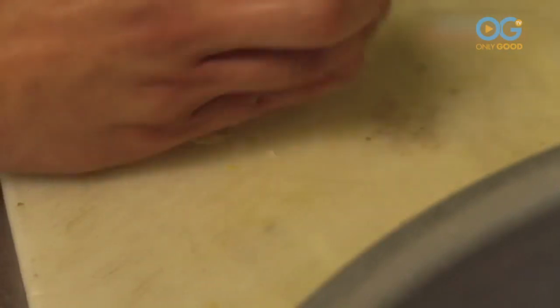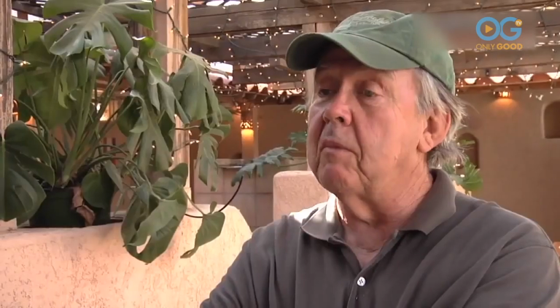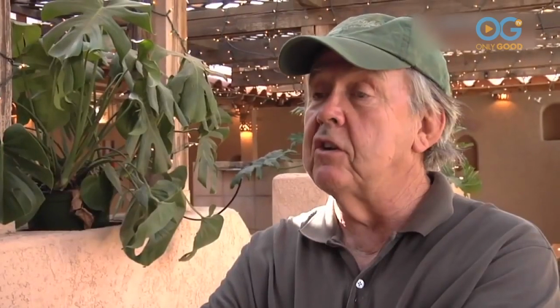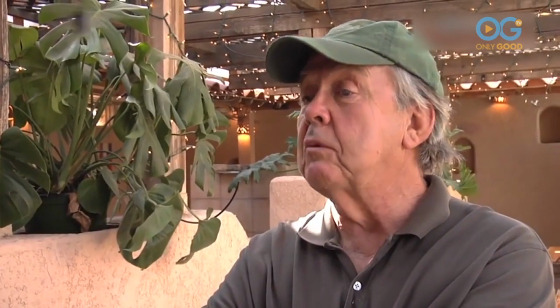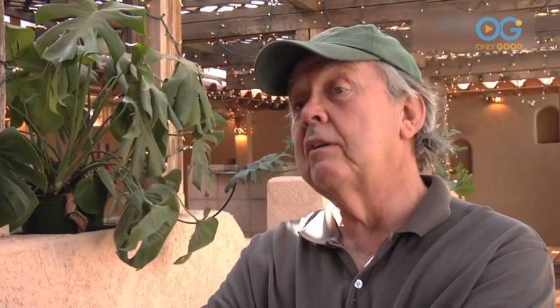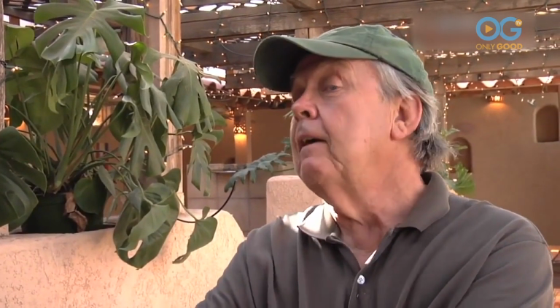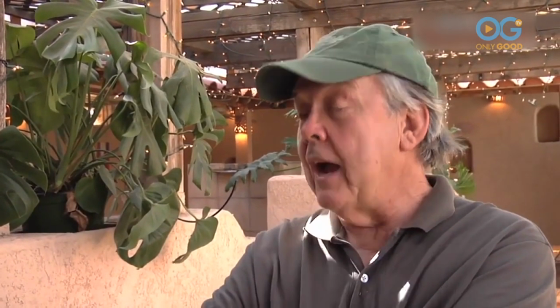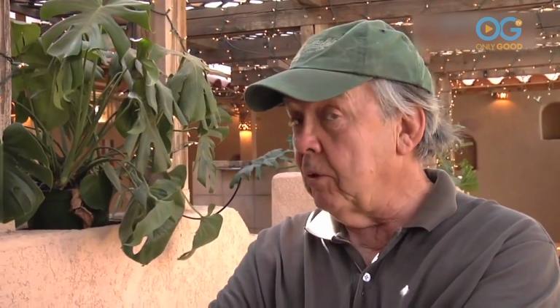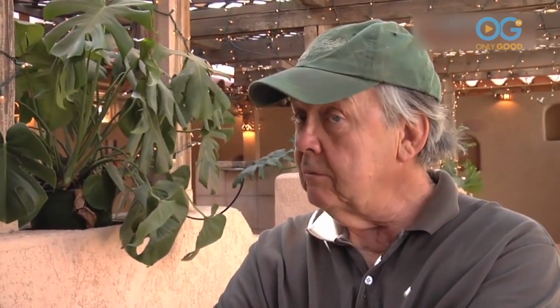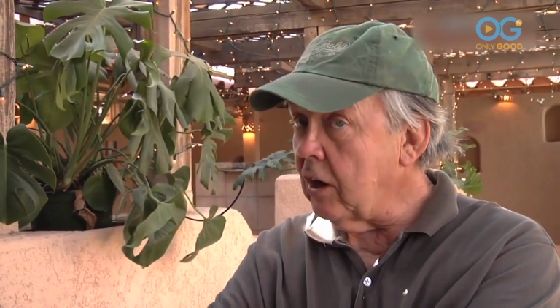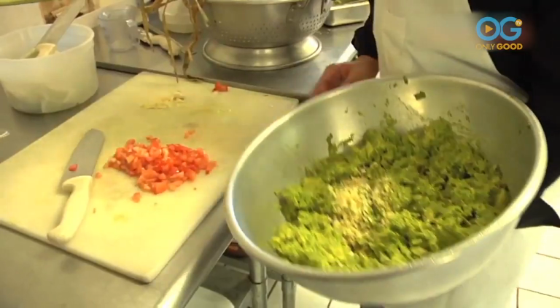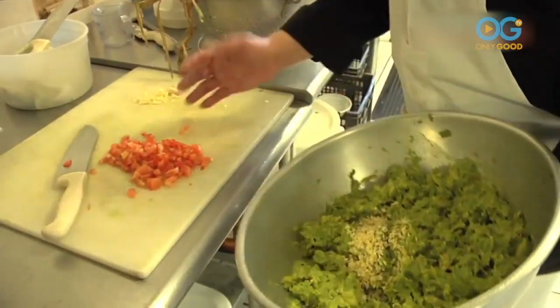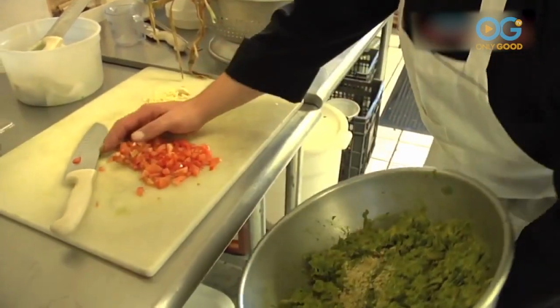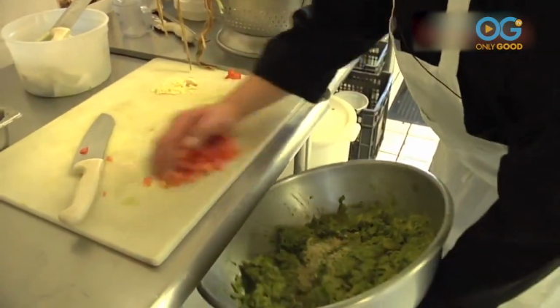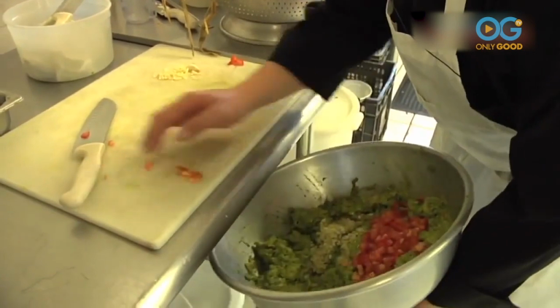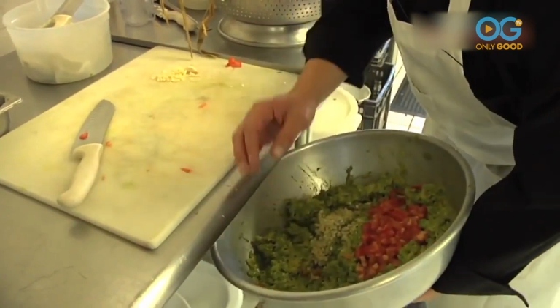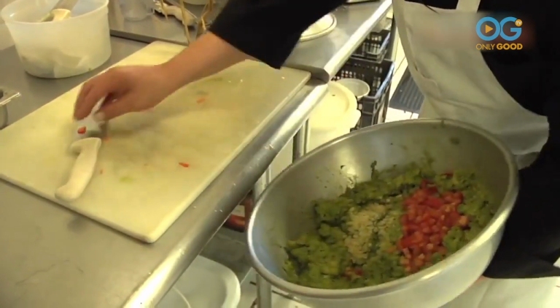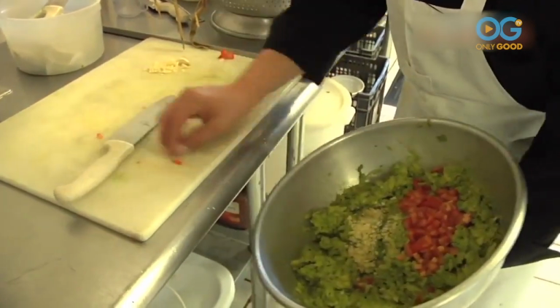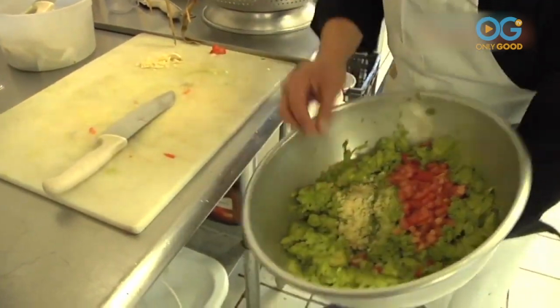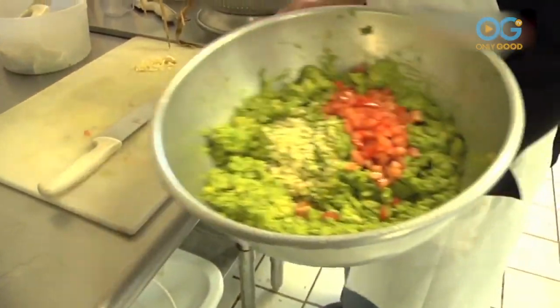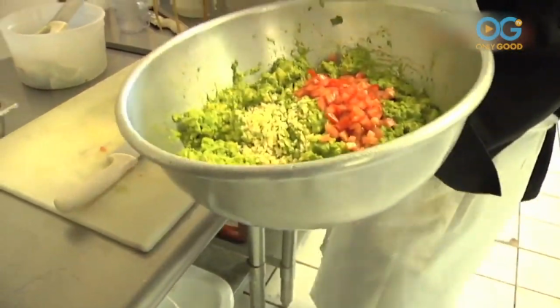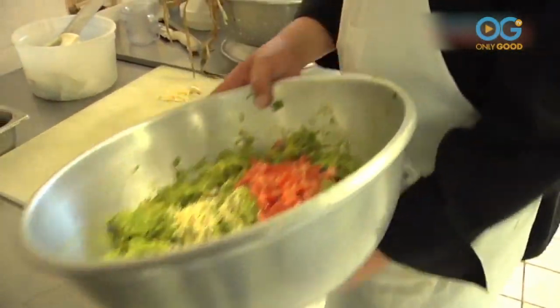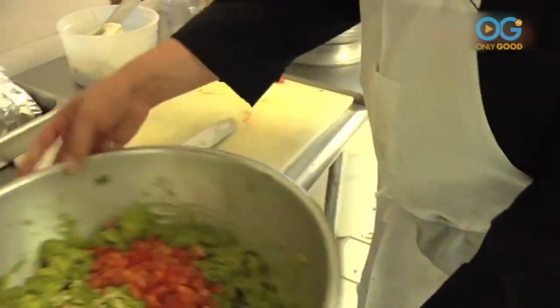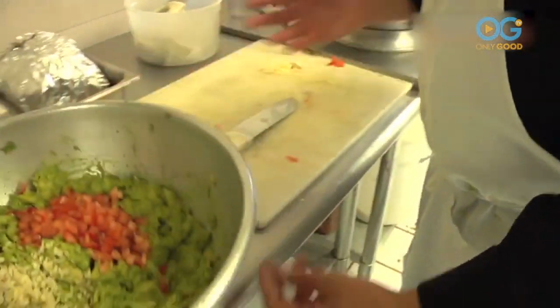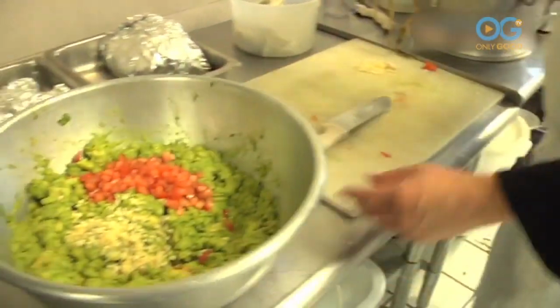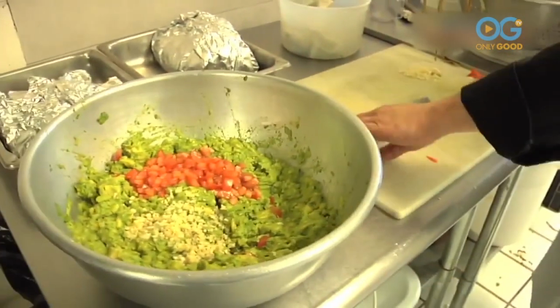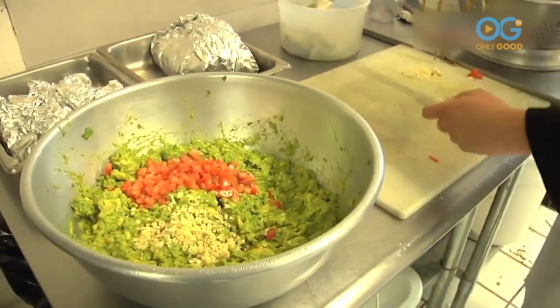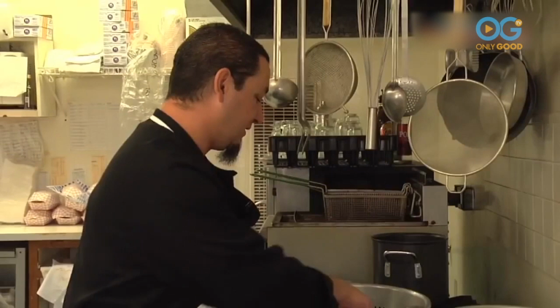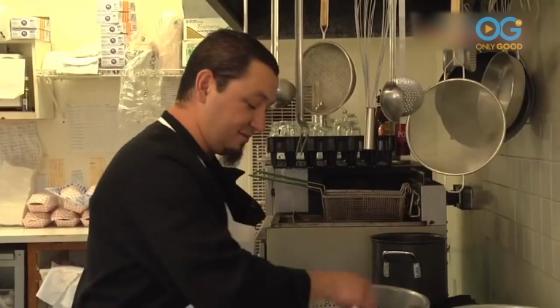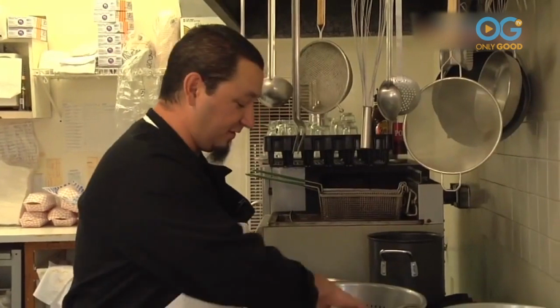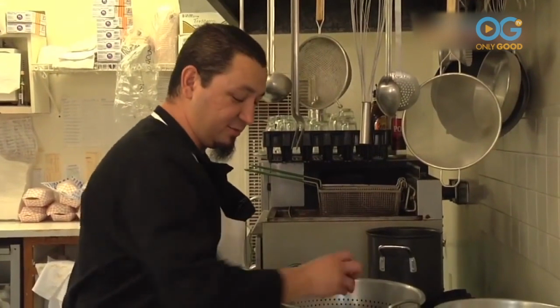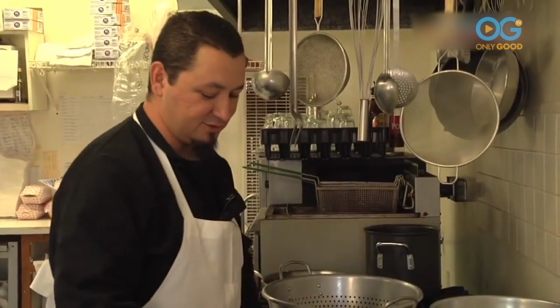I would imagine you could put pineapple chunks in there and you just get hooked on it. When somebody tells you that was the best dish they ever had, that's what makes me love it so much.